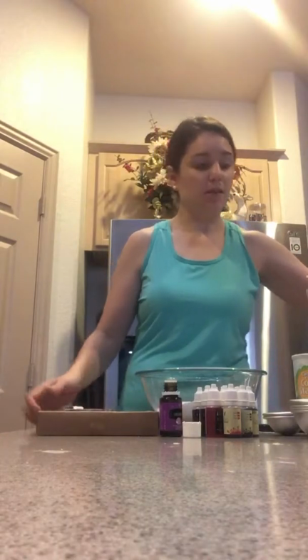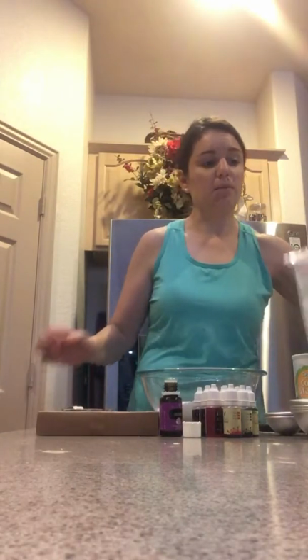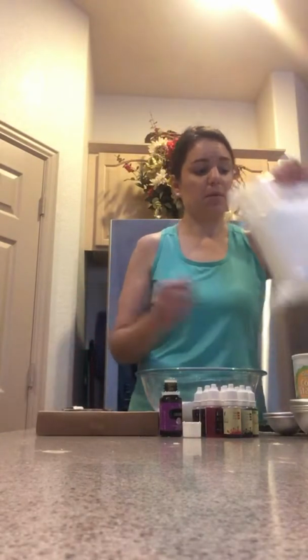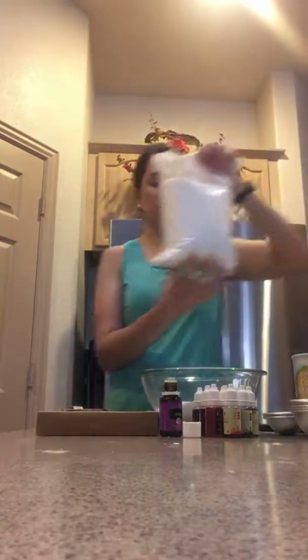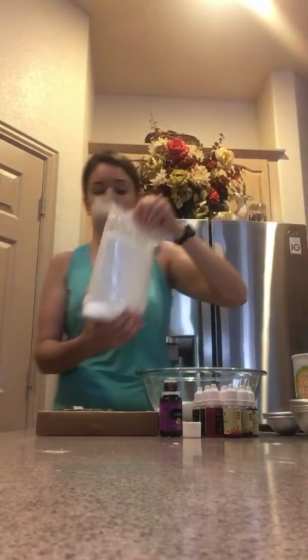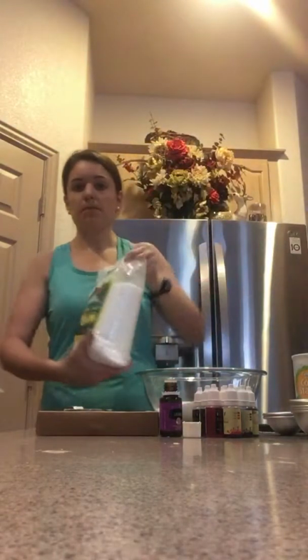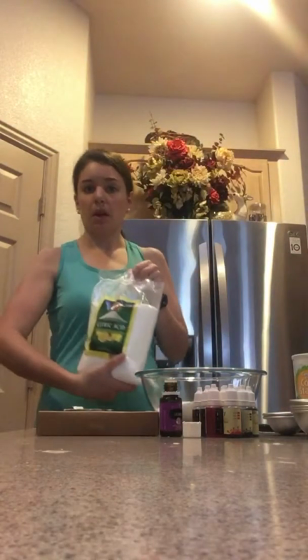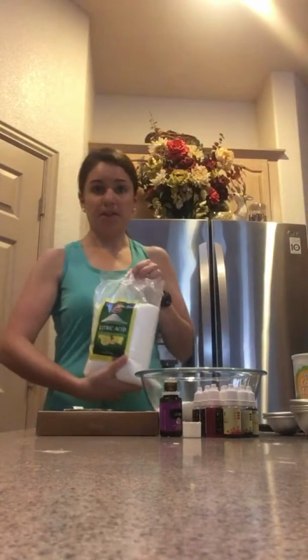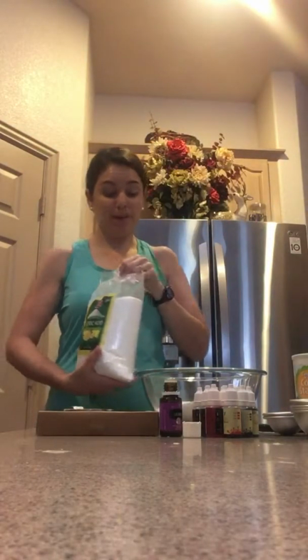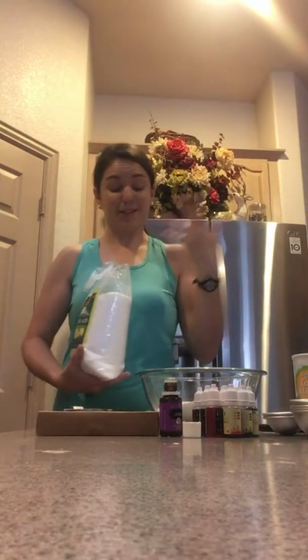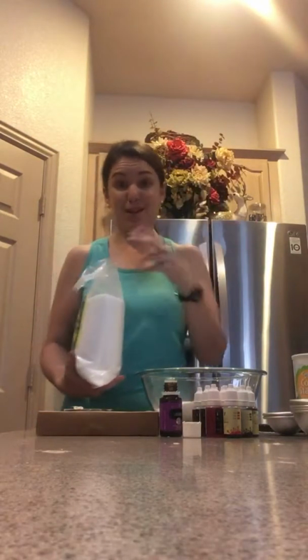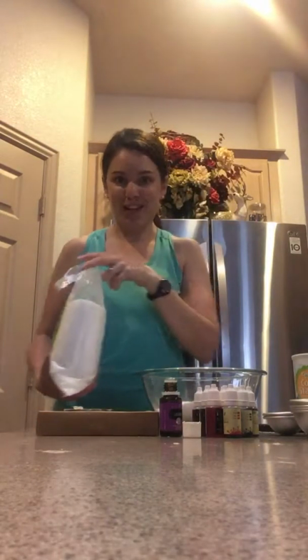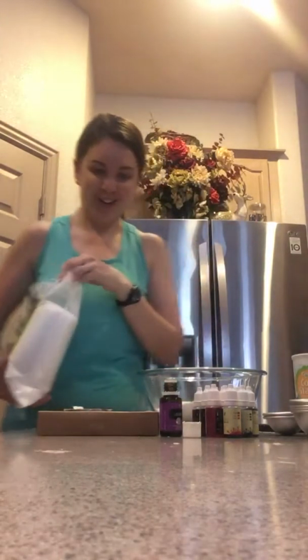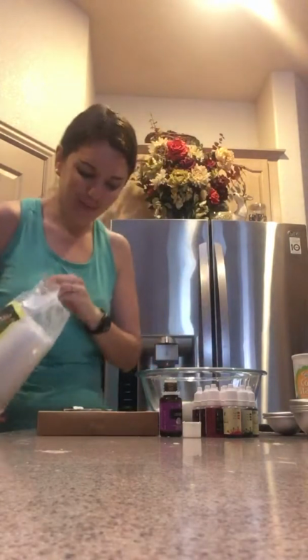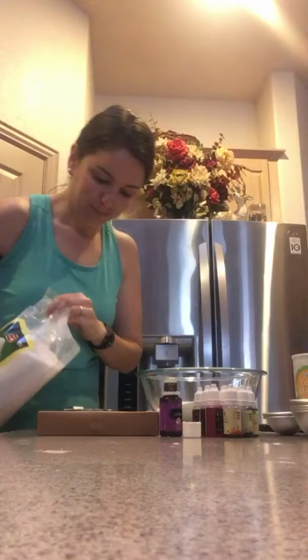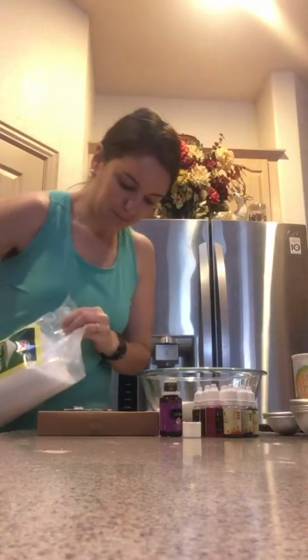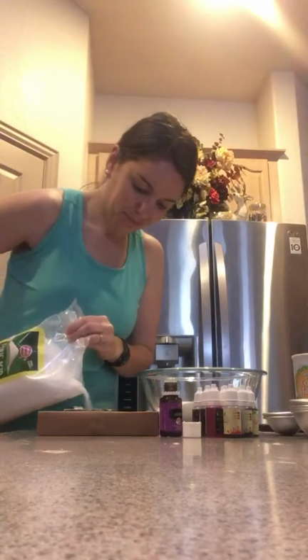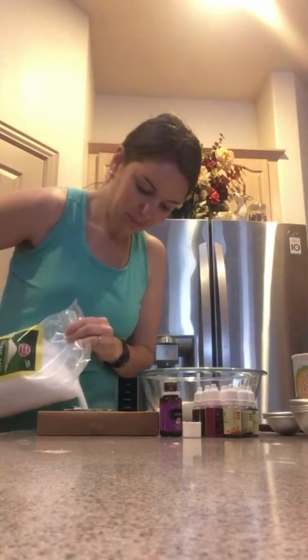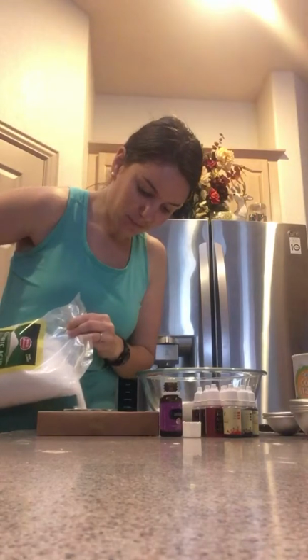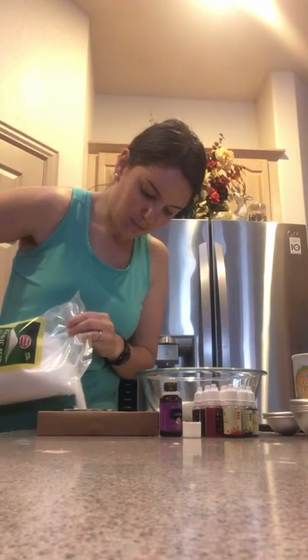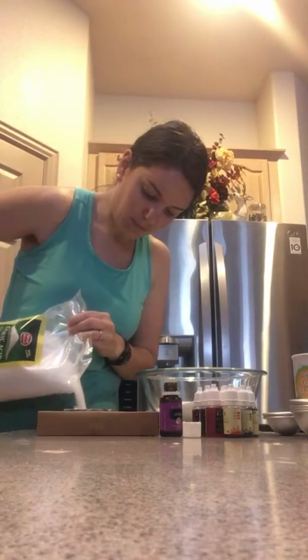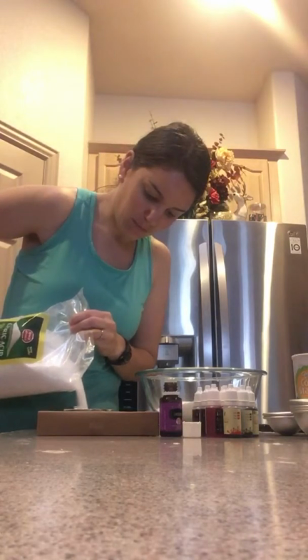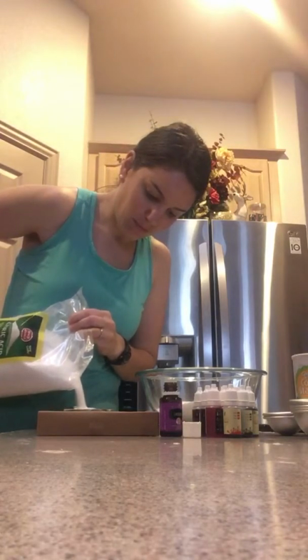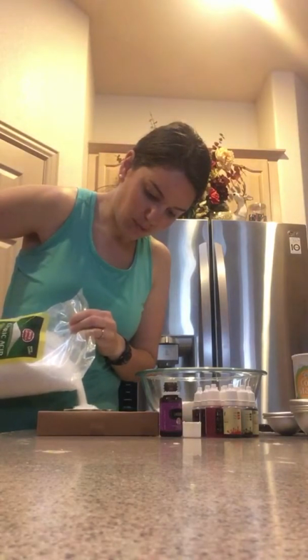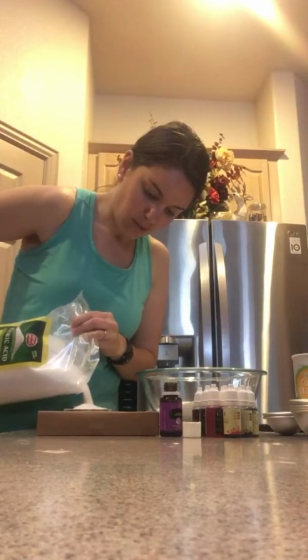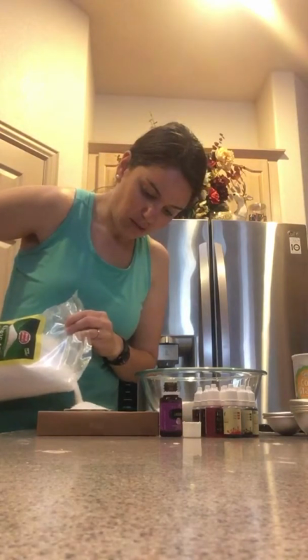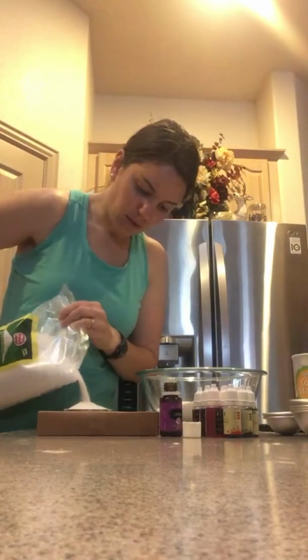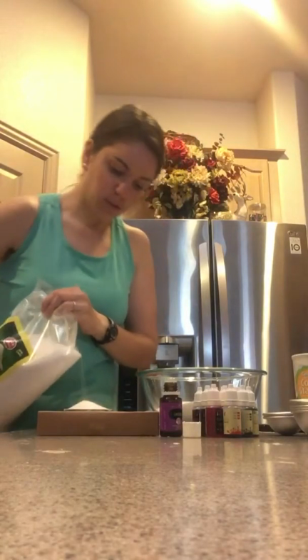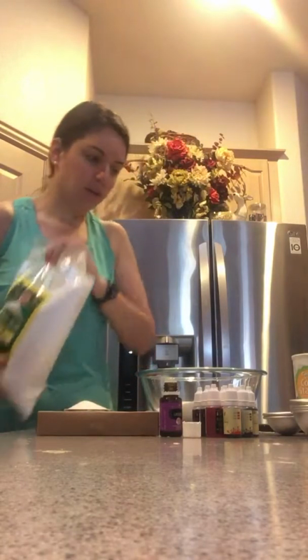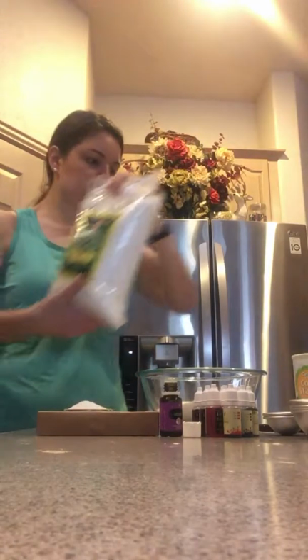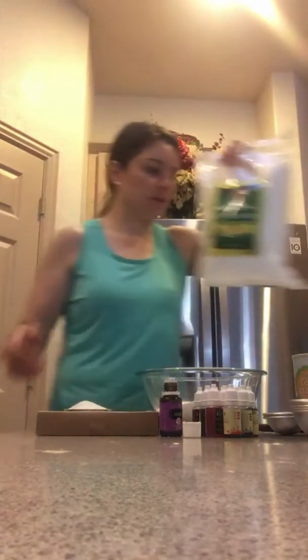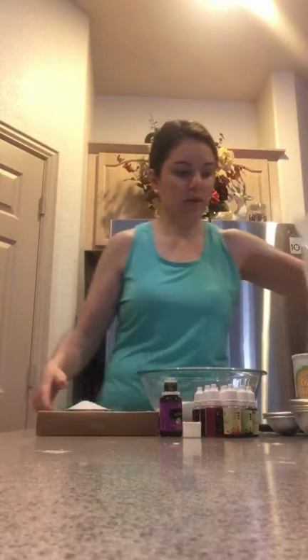Citric acid is something that you probably don't have at home. I bought the five pound bag just because I'm making a lot of them. So just four ounces of that one.